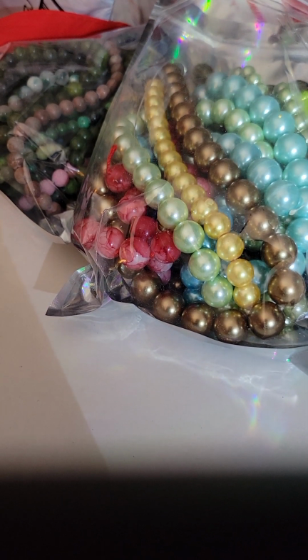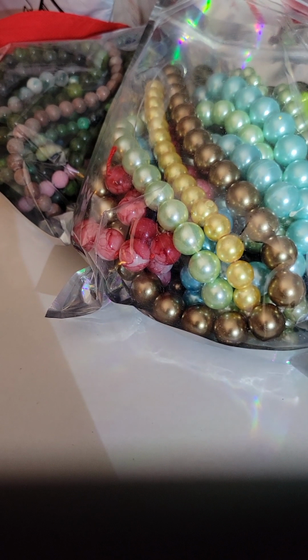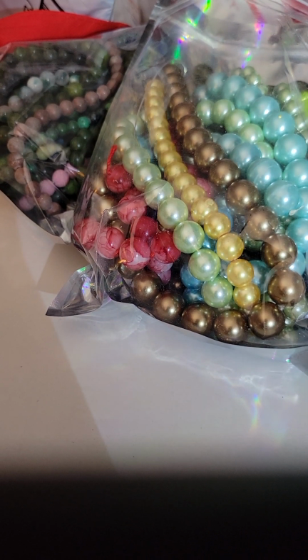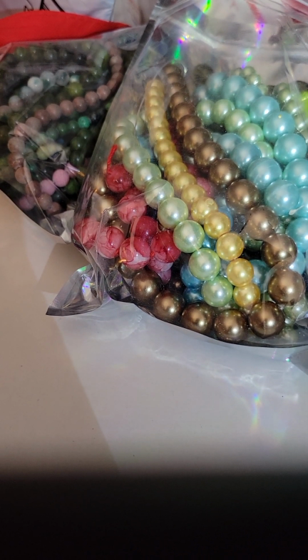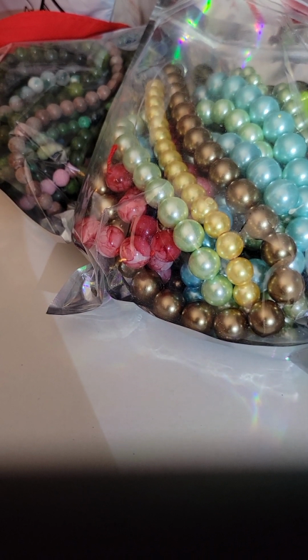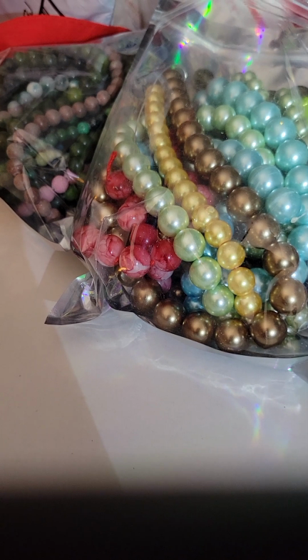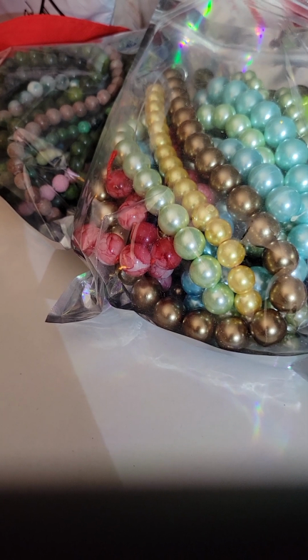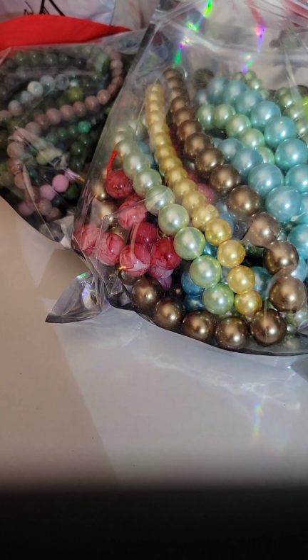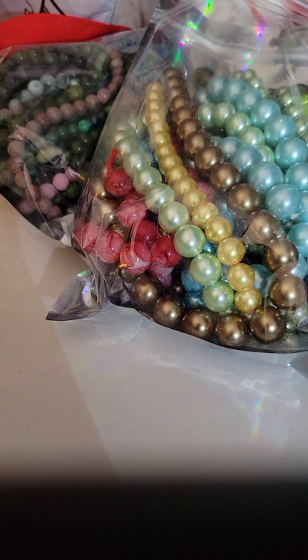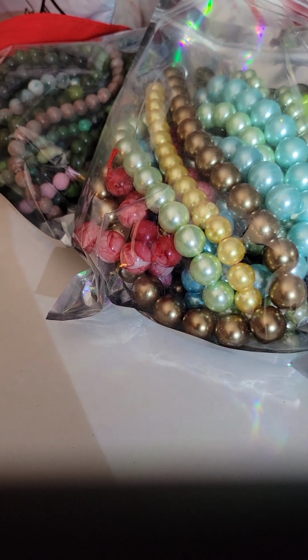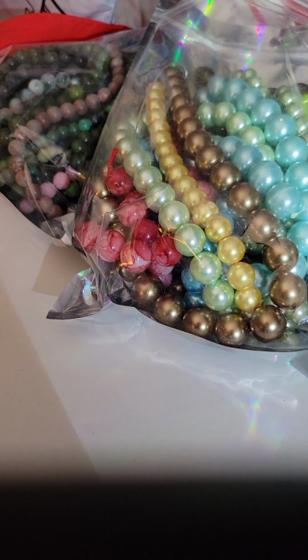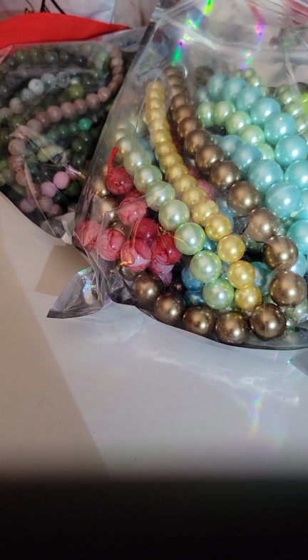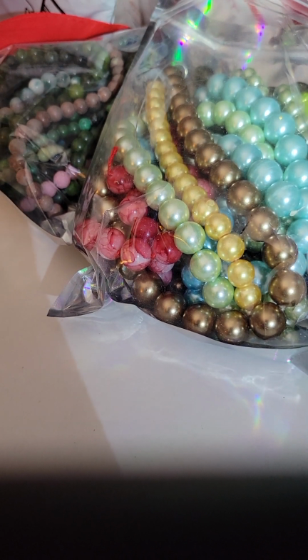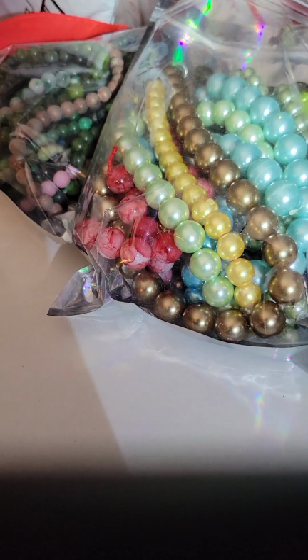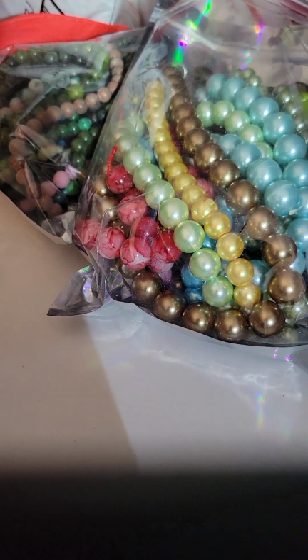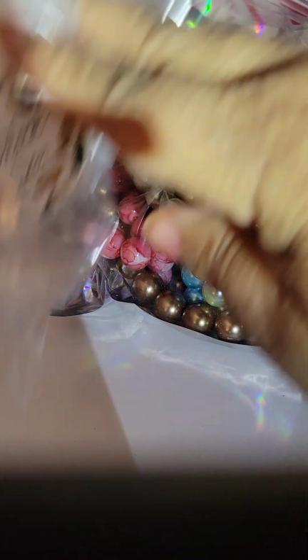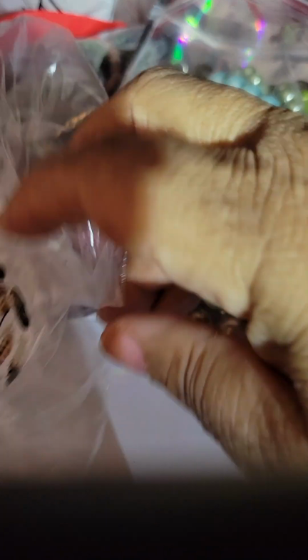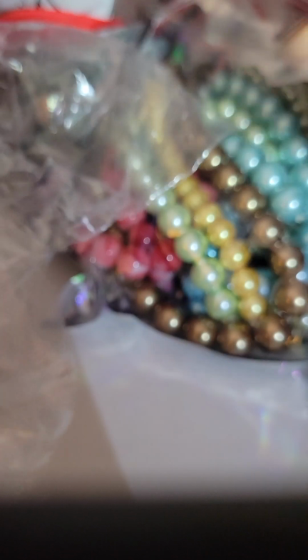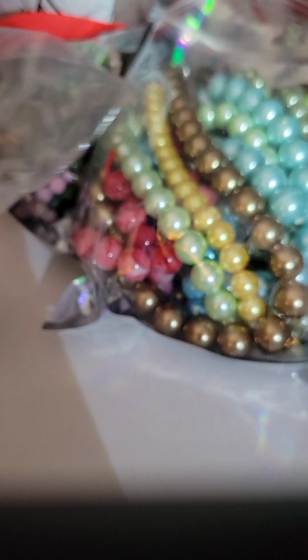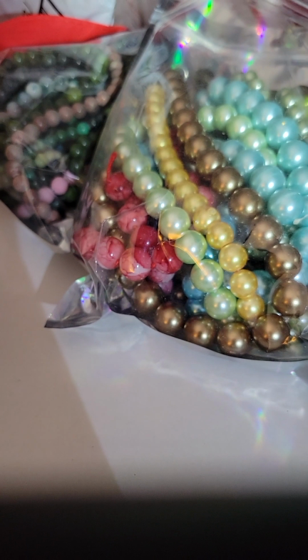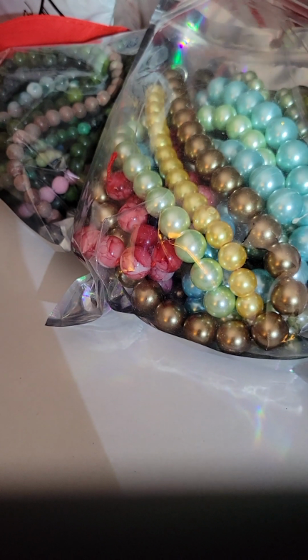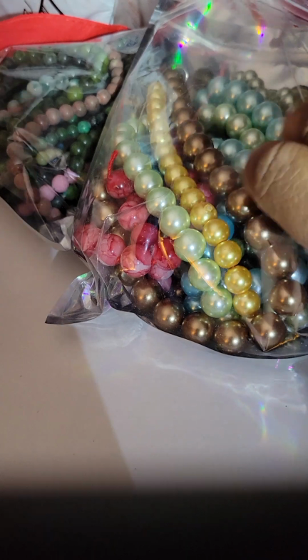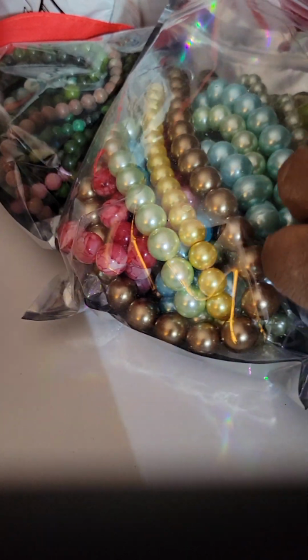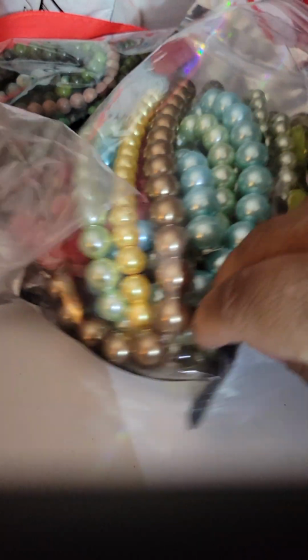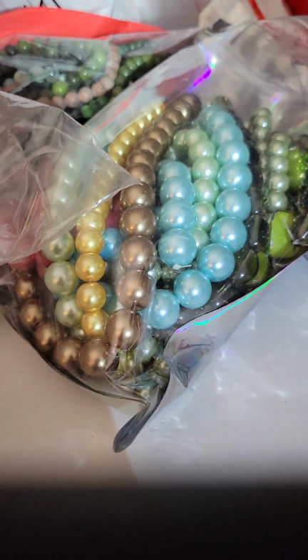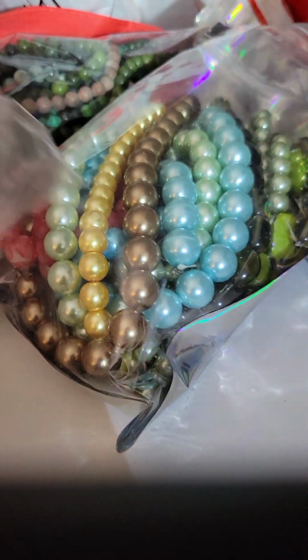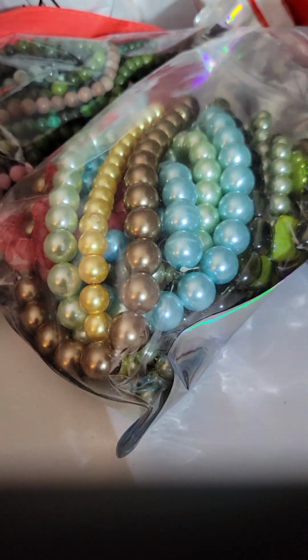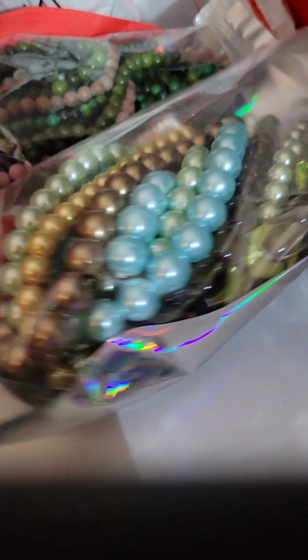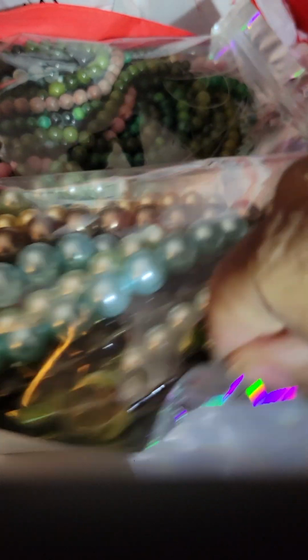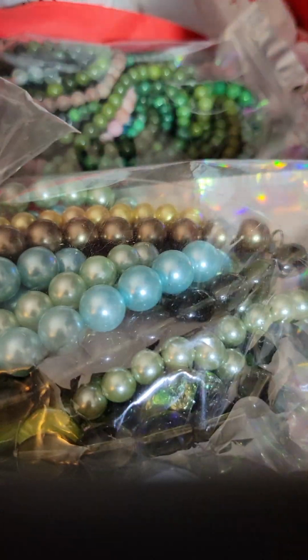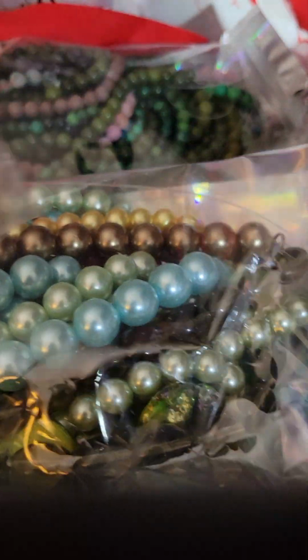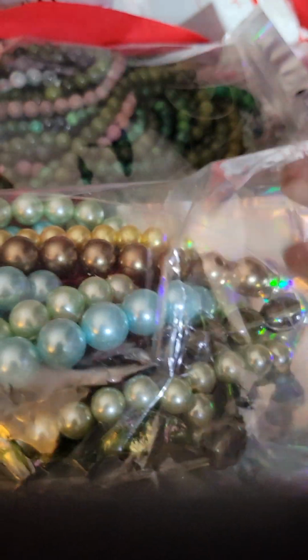We have a few more to go — there are one, two, three, four more to go. When I said I bought wholesale, I didn't get around. Alright, here we go.